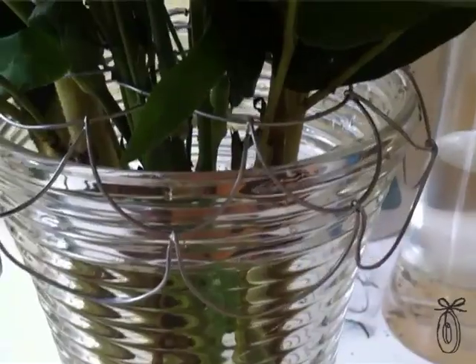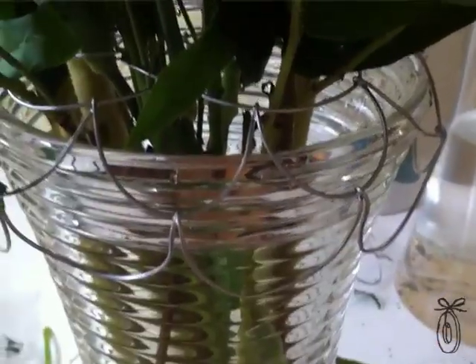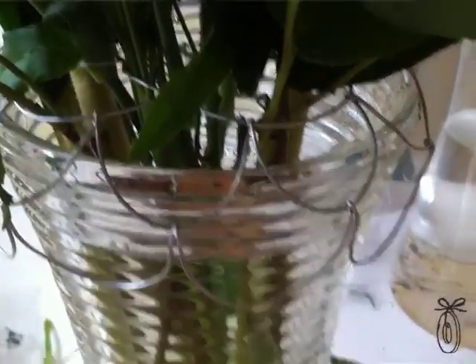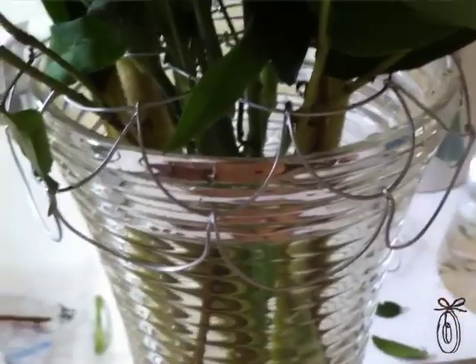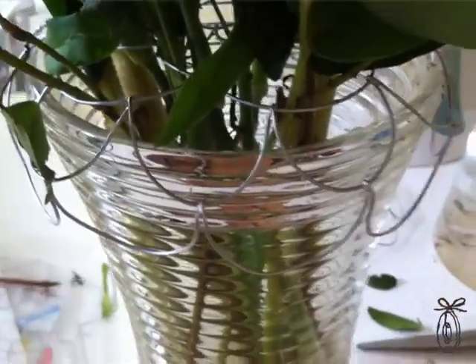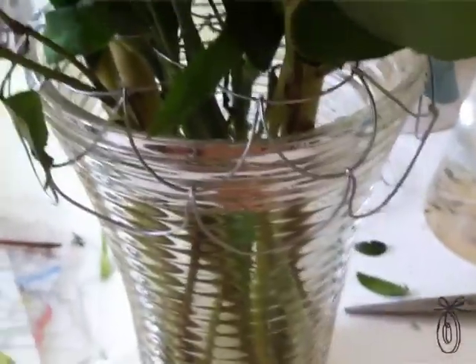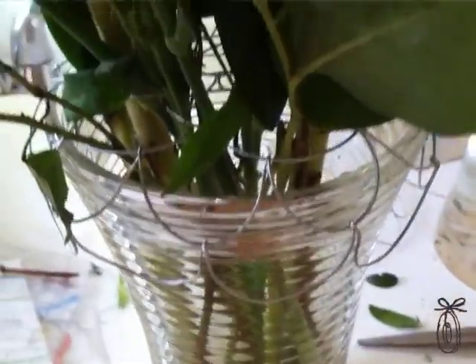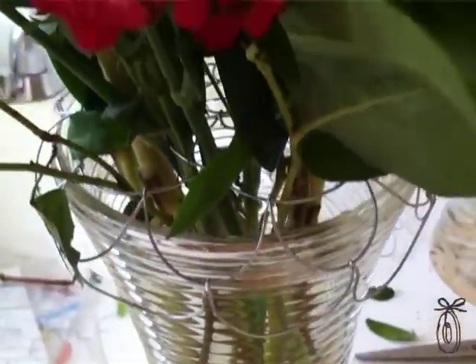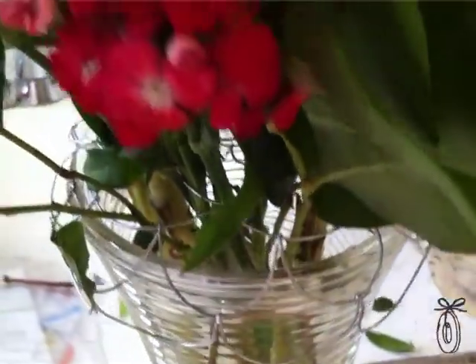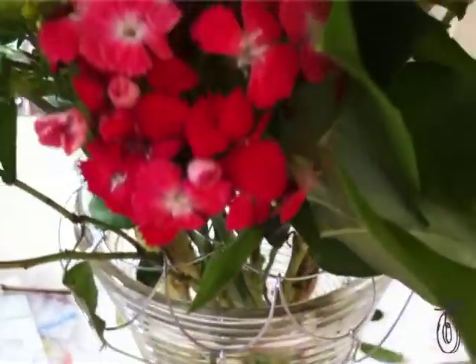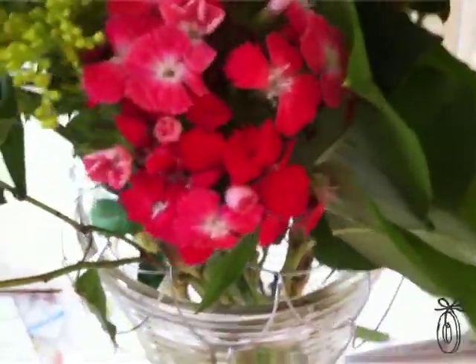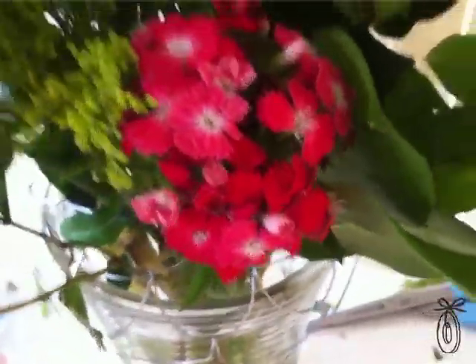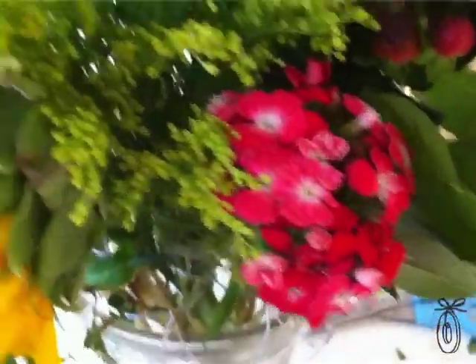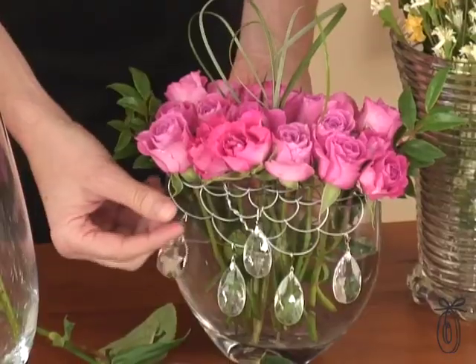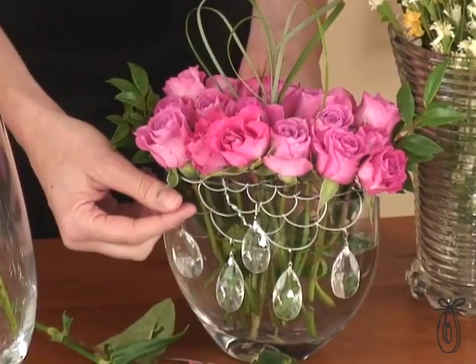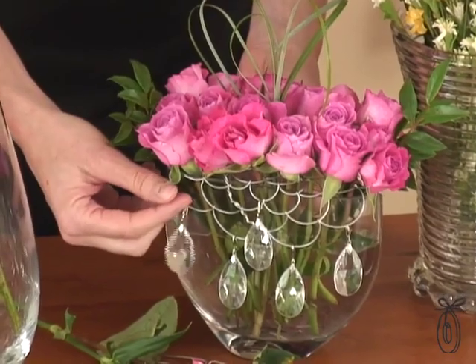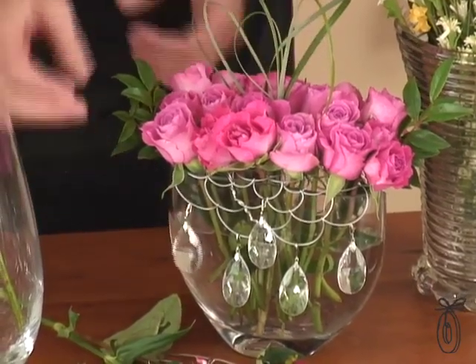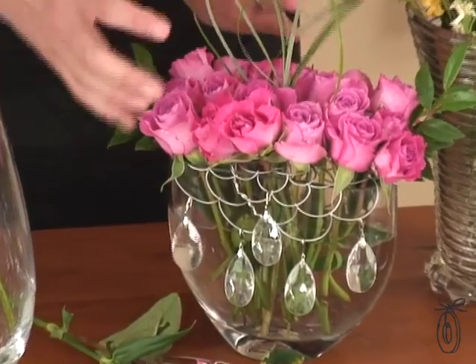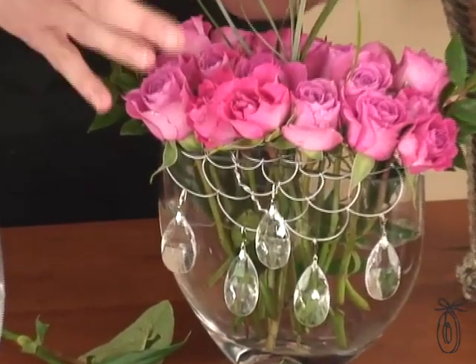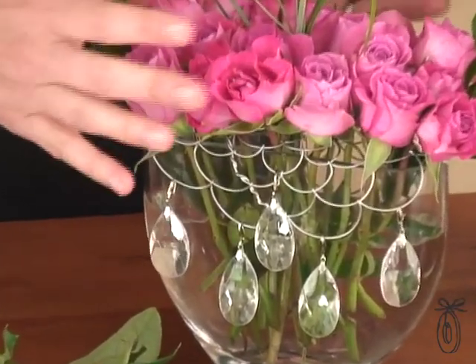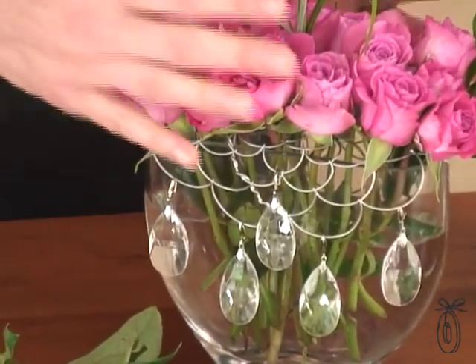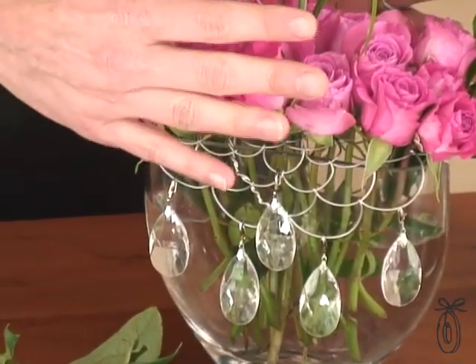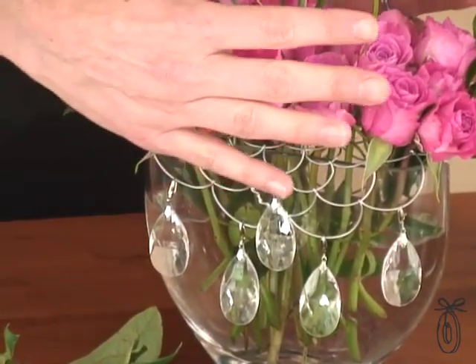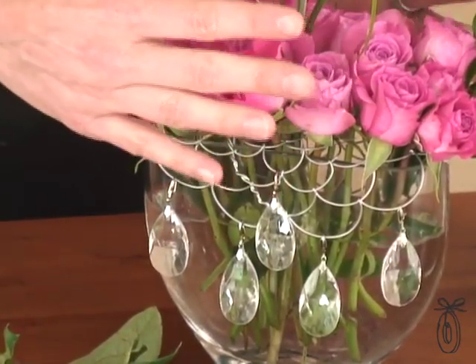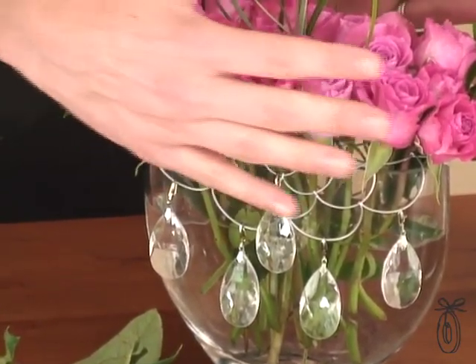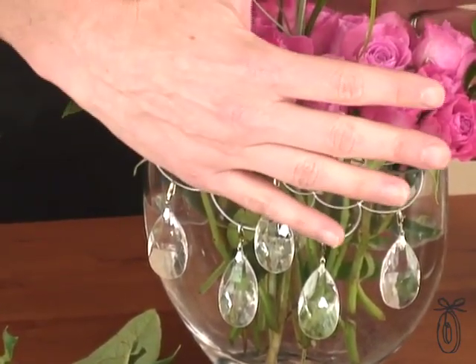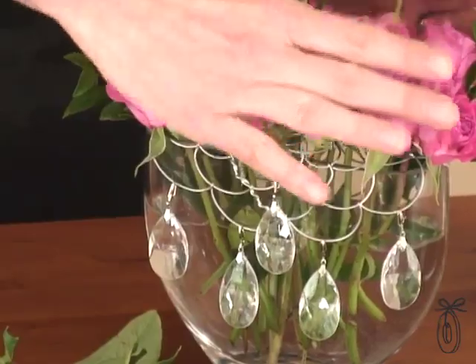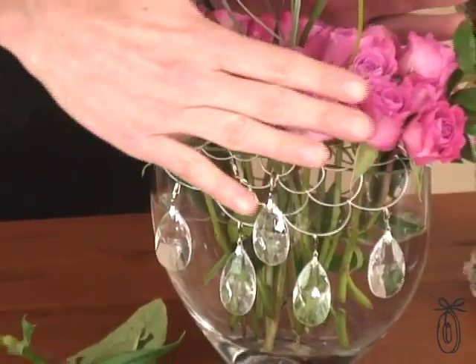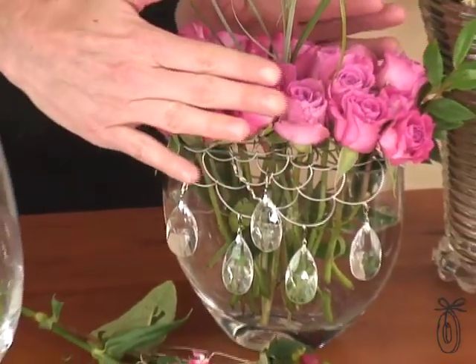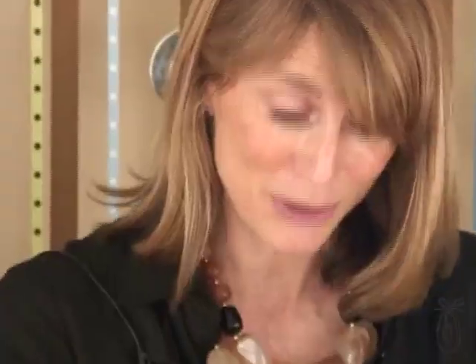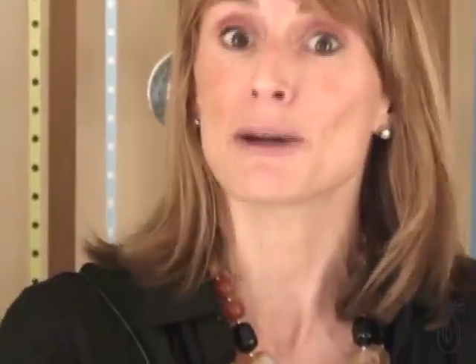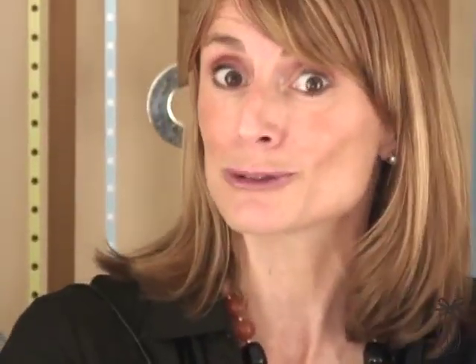You can even pull the sculpted edges down to fit around the mouth of your vase. If I didn't have this Easy Arranger, I would have needed double the roses. I'm able to place them in strategically so it looks really full, and as they open up, this is only going to get more beautiful.